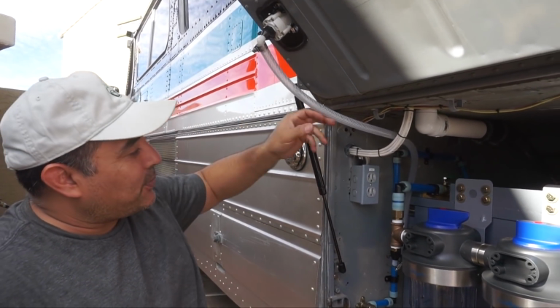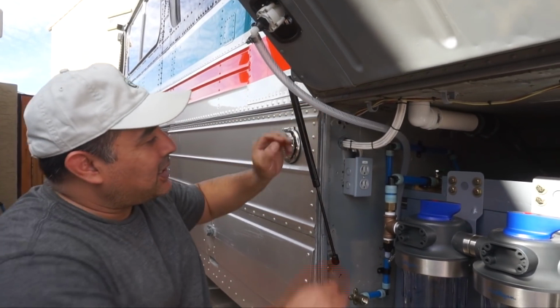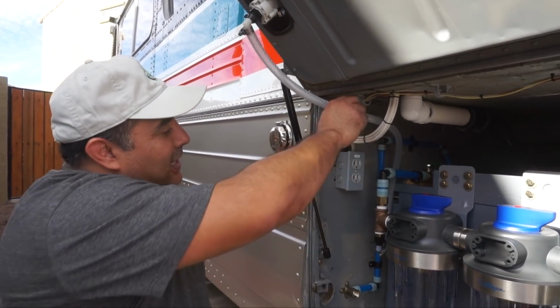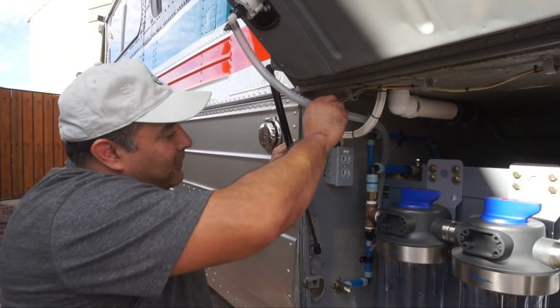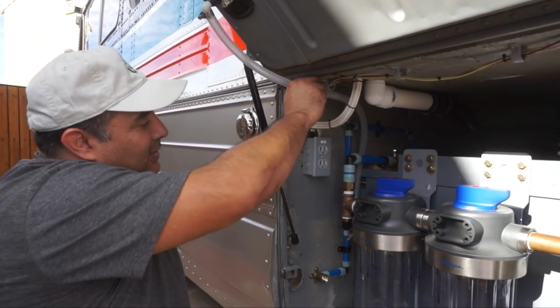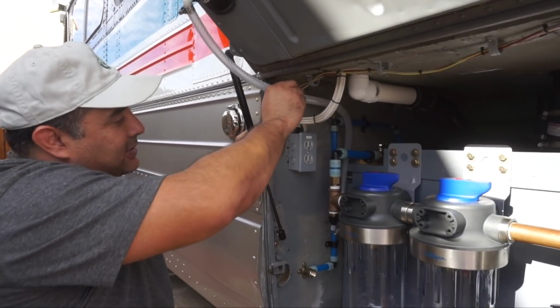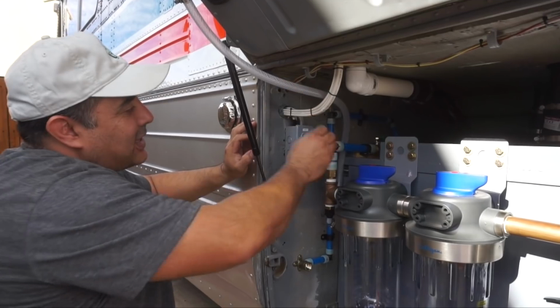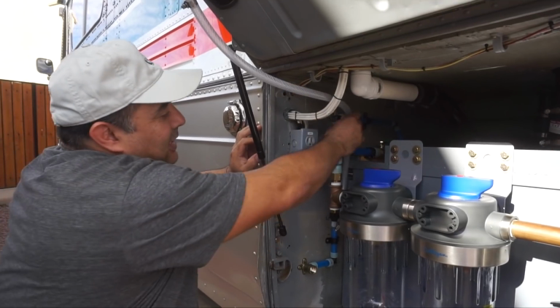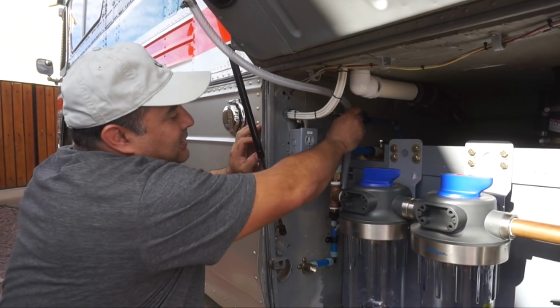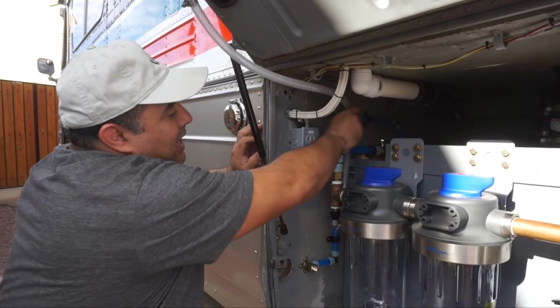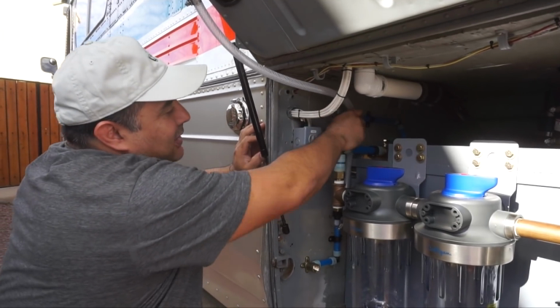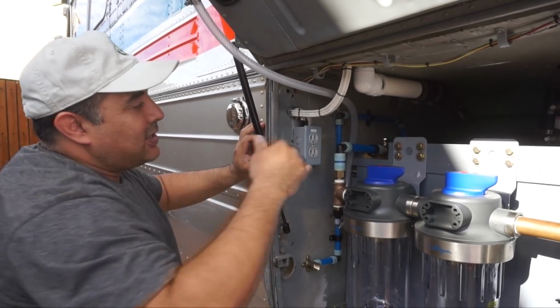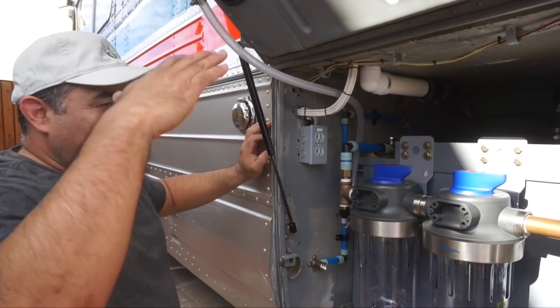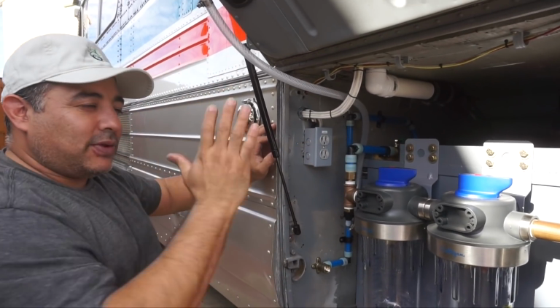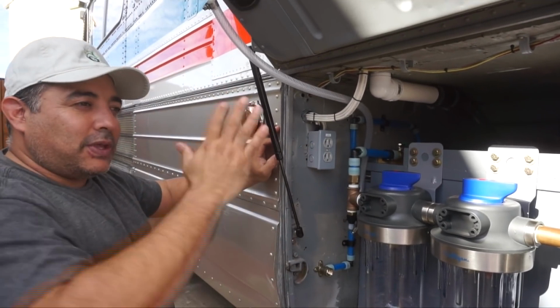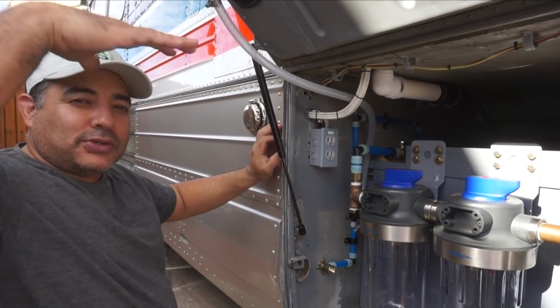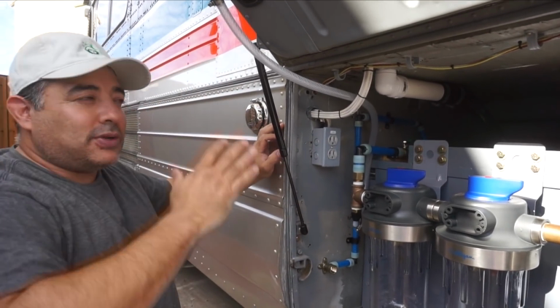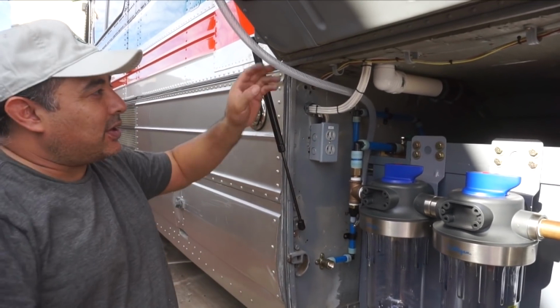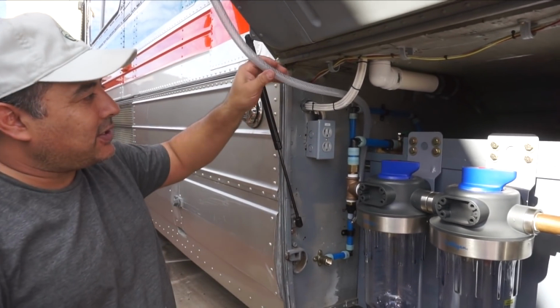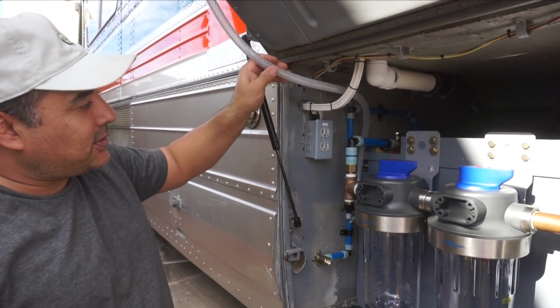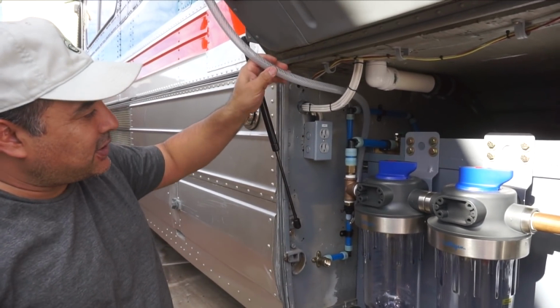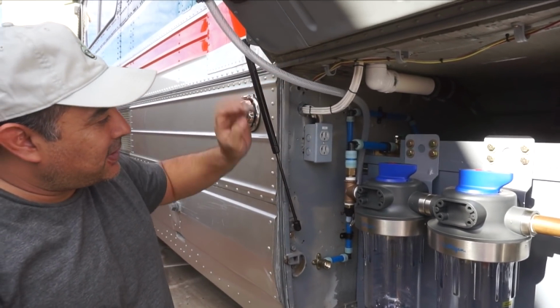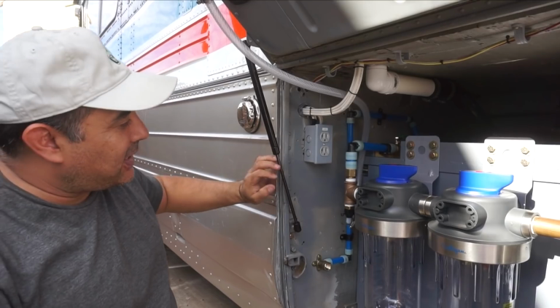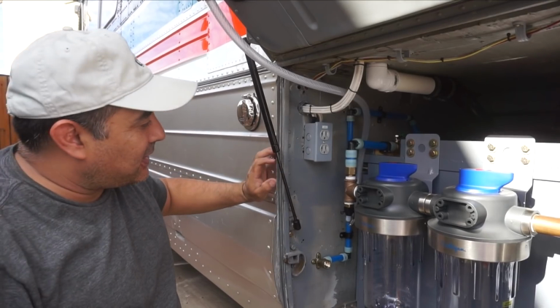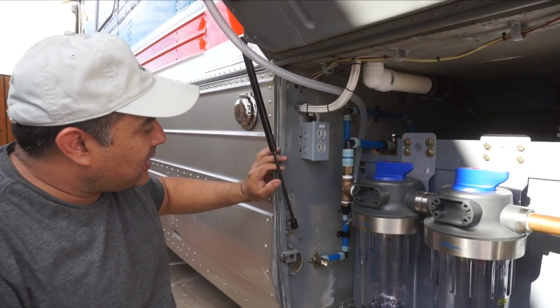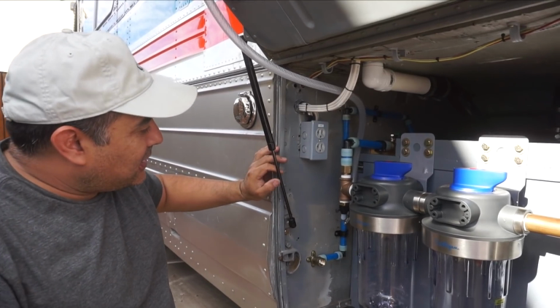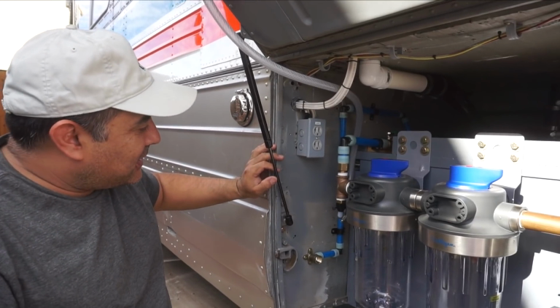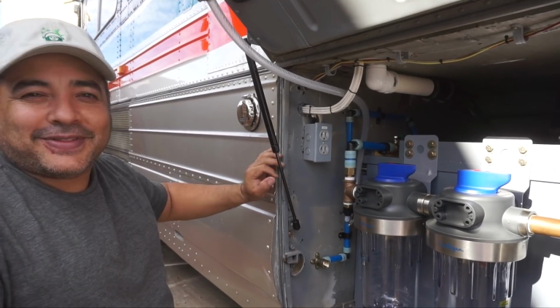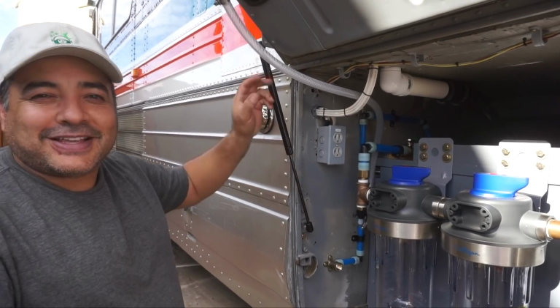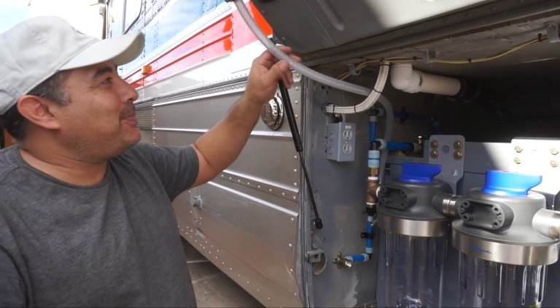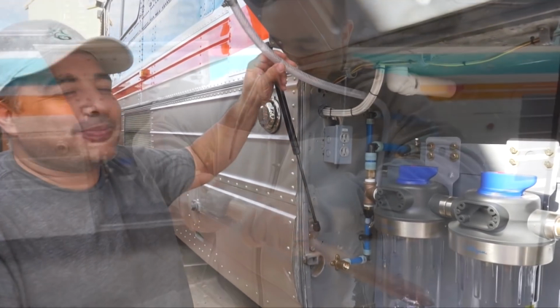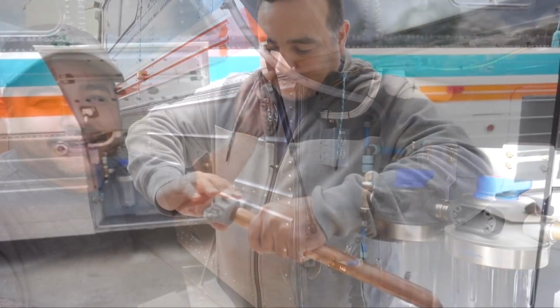We did leave some slack in this line so that when we close the door there's a little bit of give in it. That's how we plumbed that in.